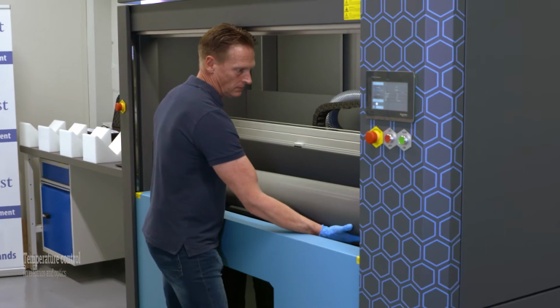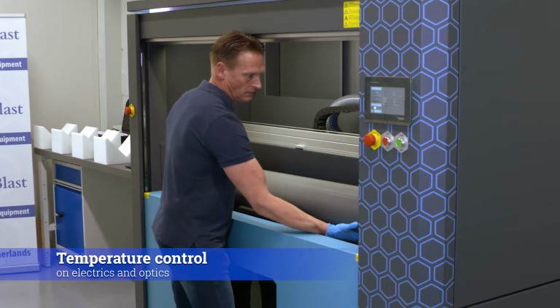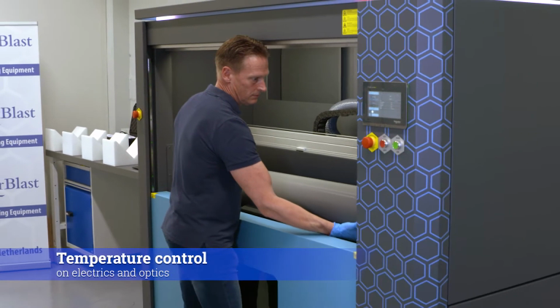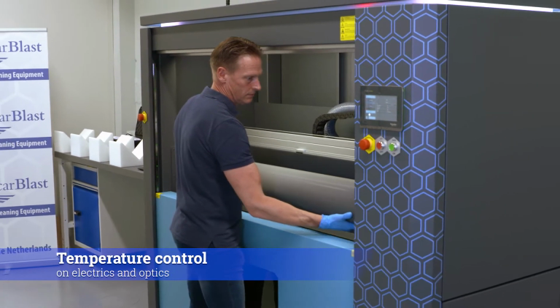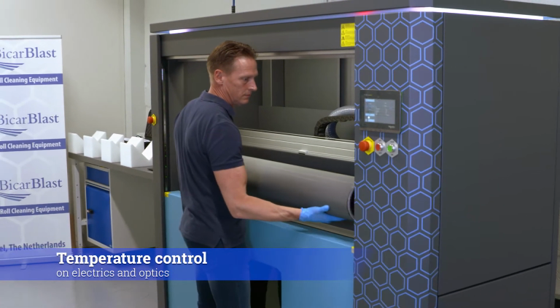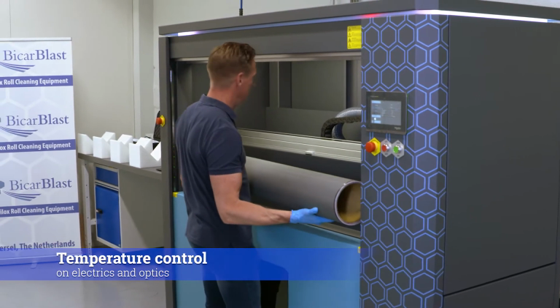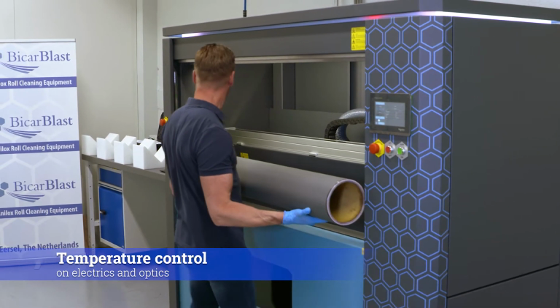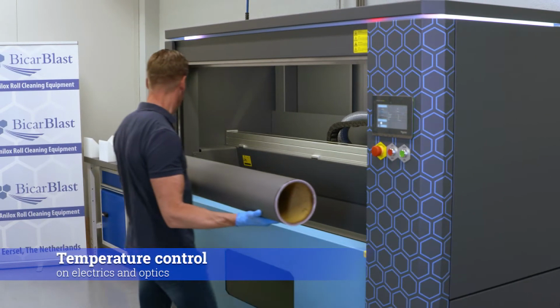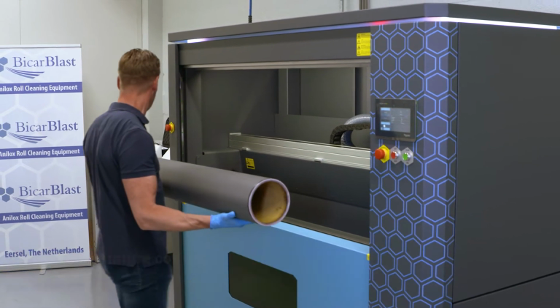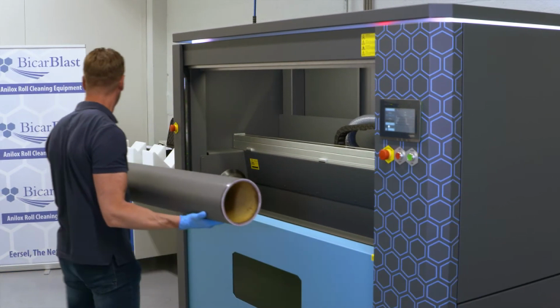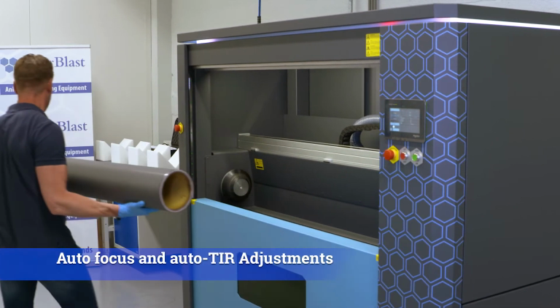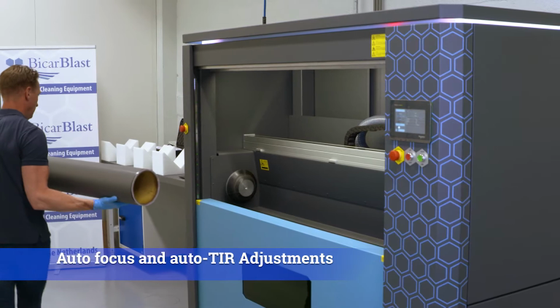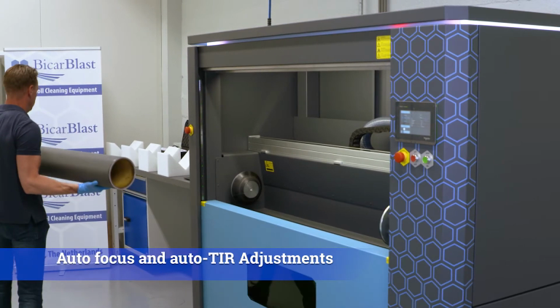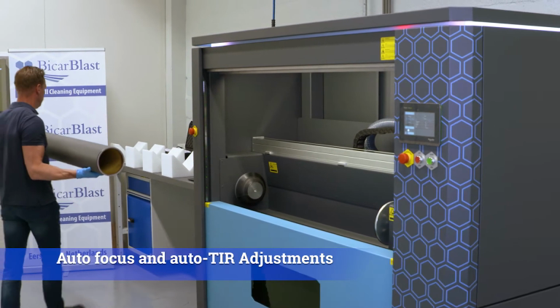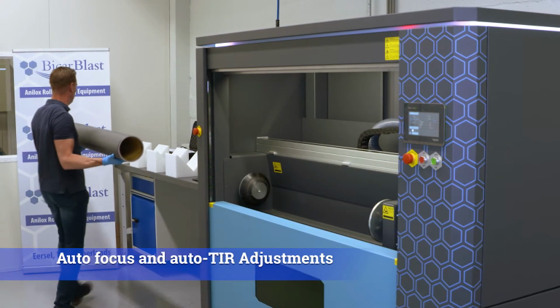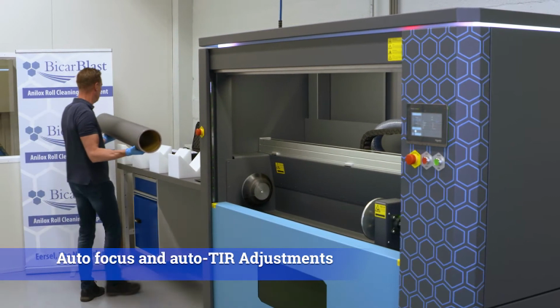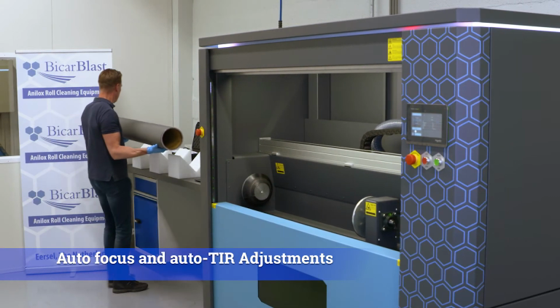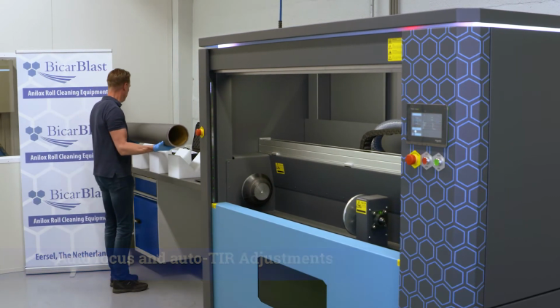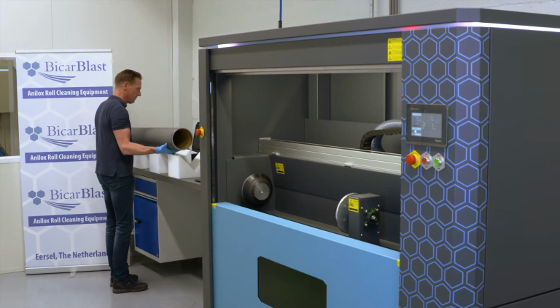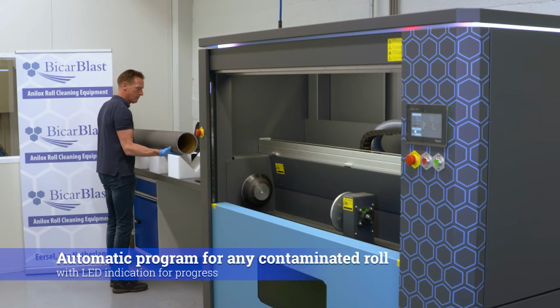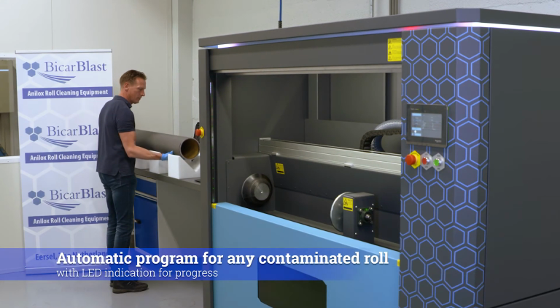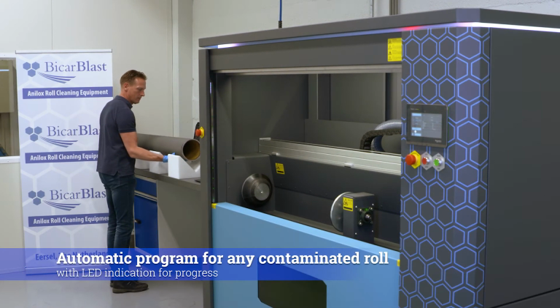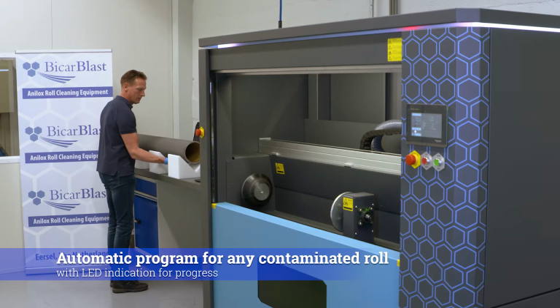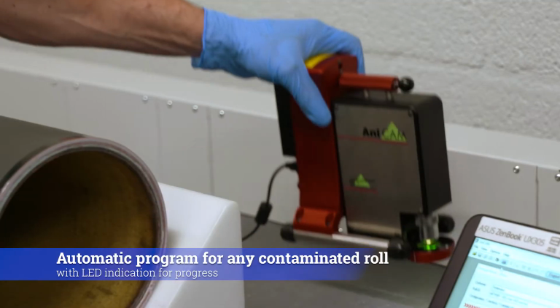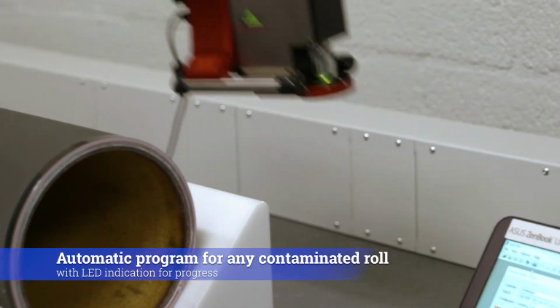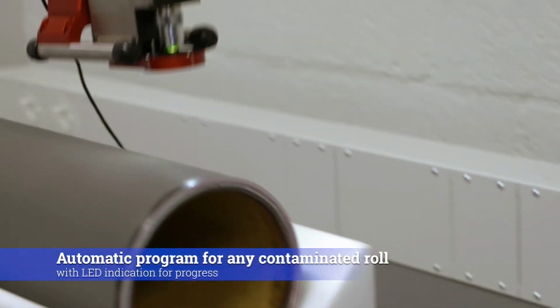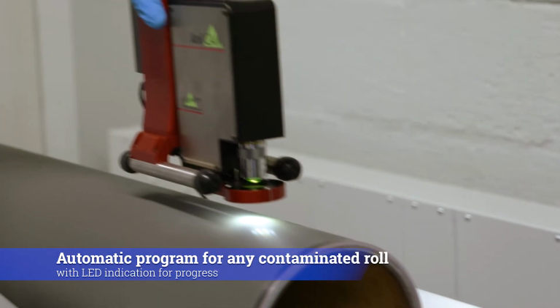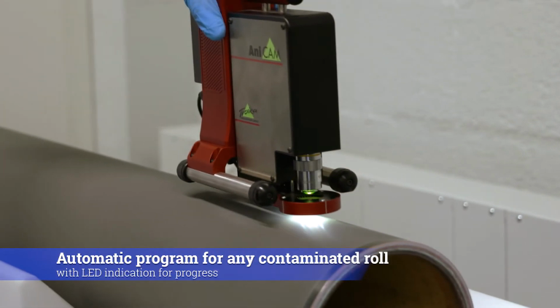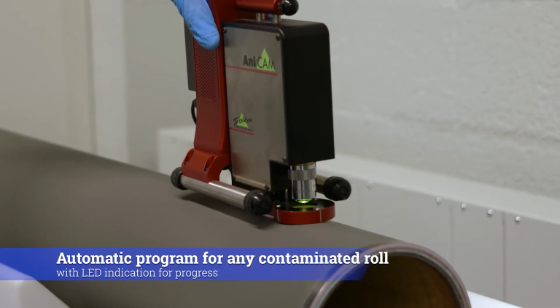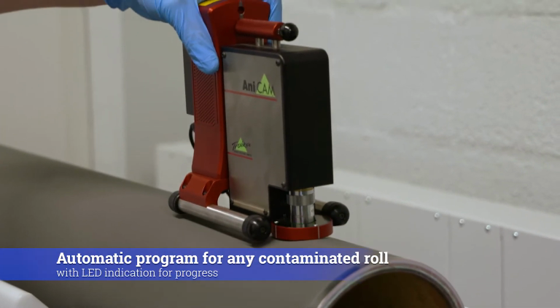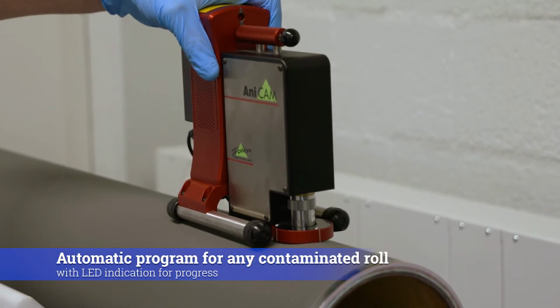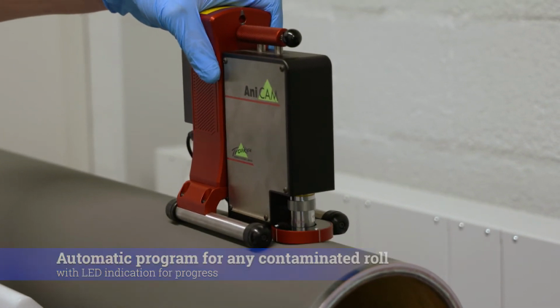Temperature control on electrics and optics. Autofocus and auto TIR adjustments. Automatic program for light, medium and high contaminated rolls with LED indicator for progress.